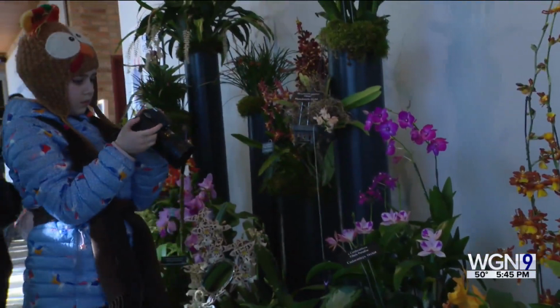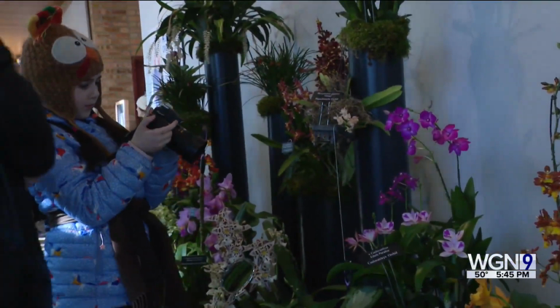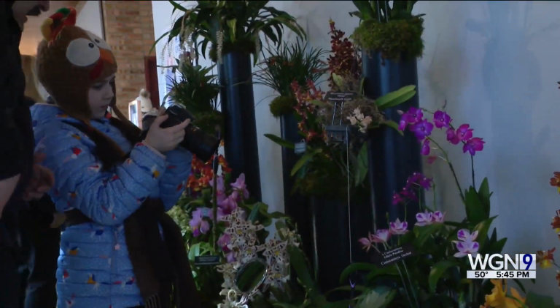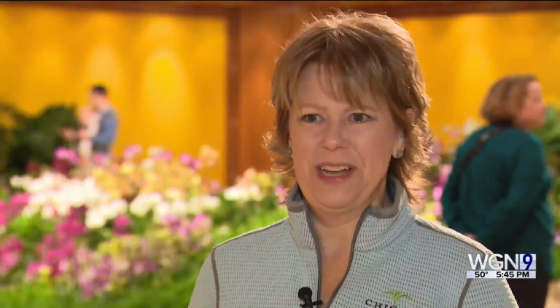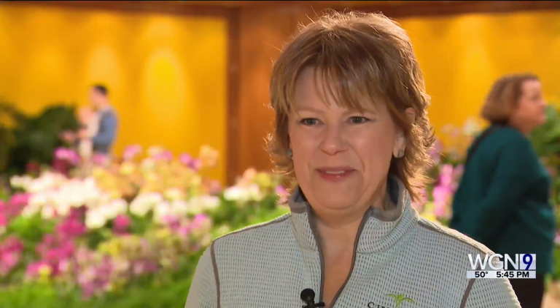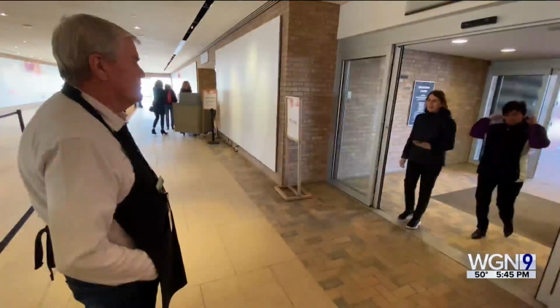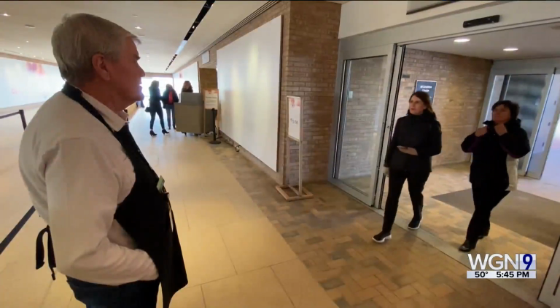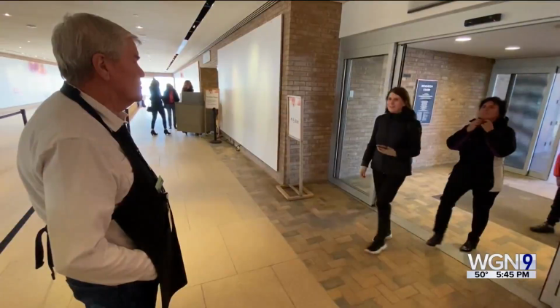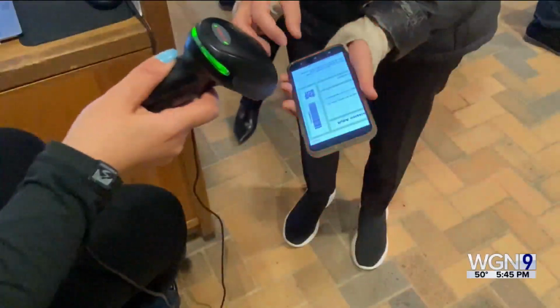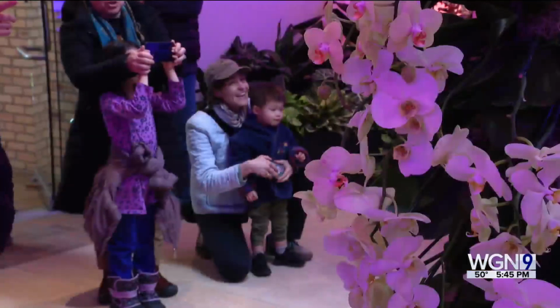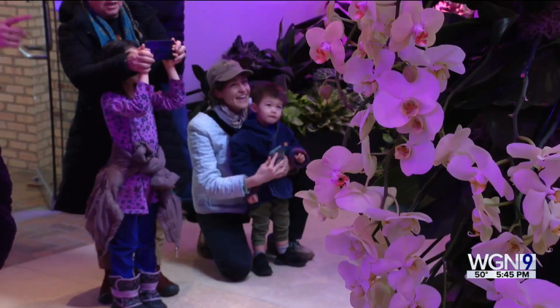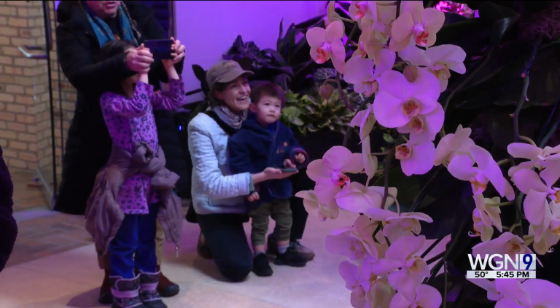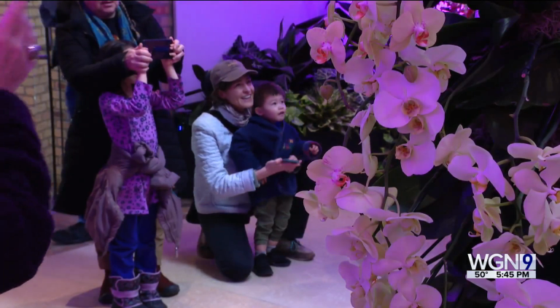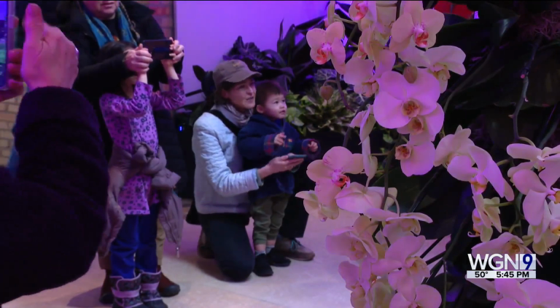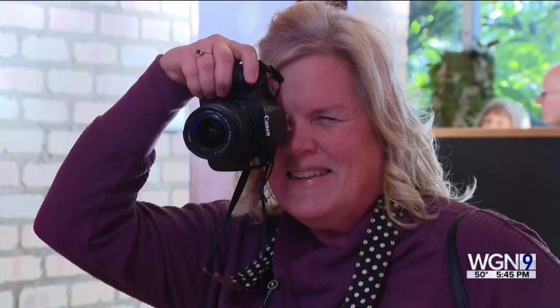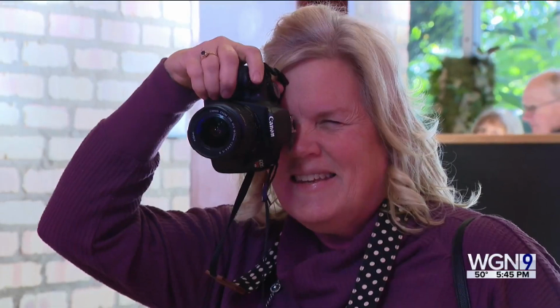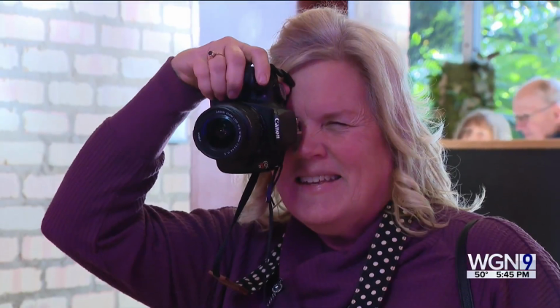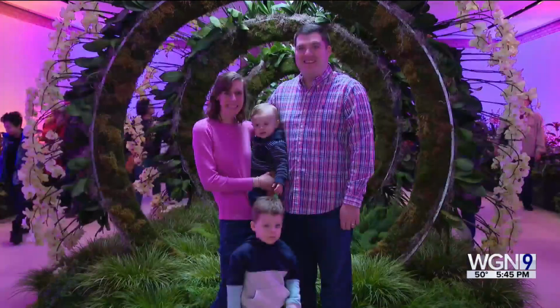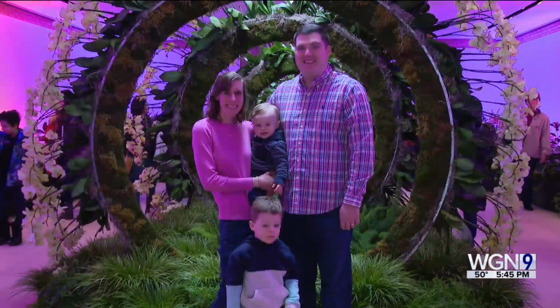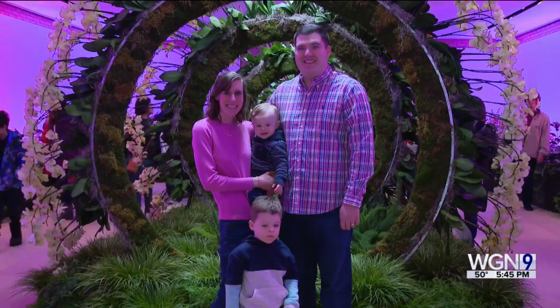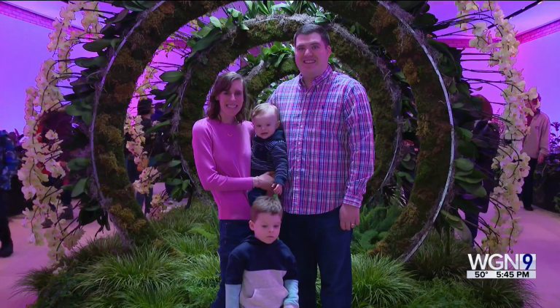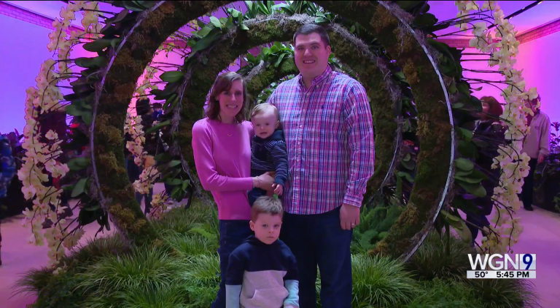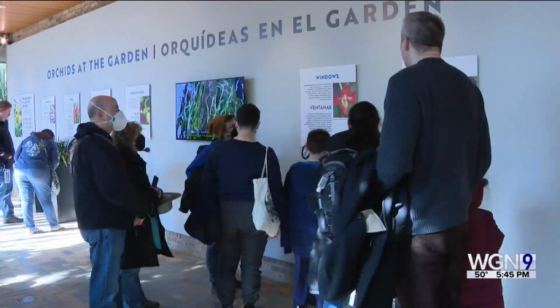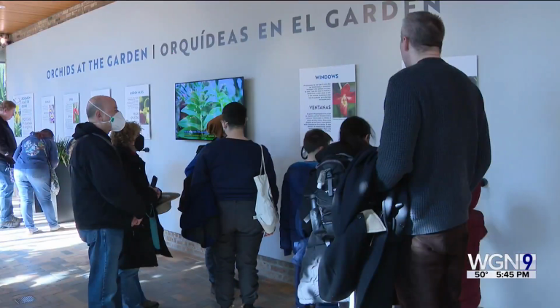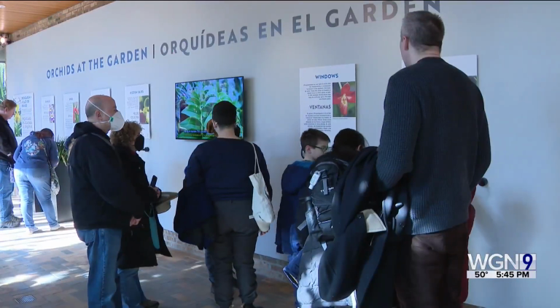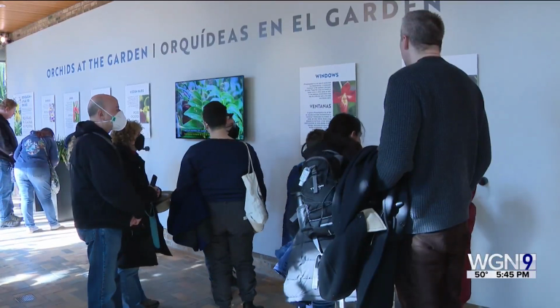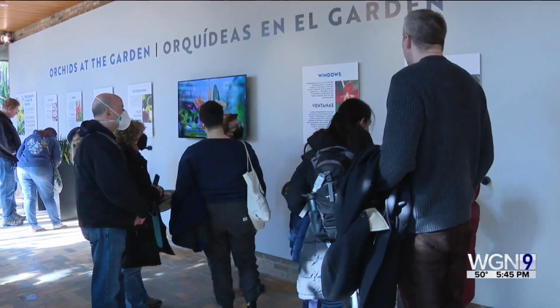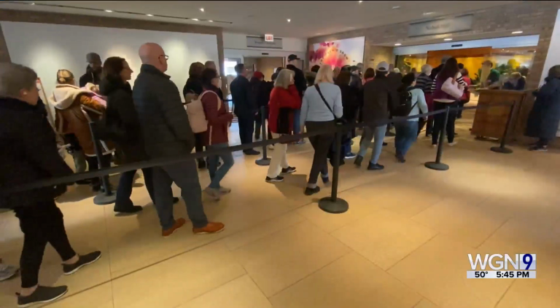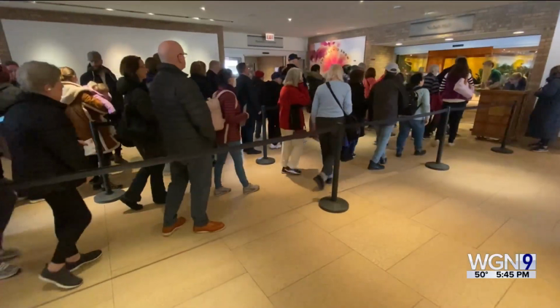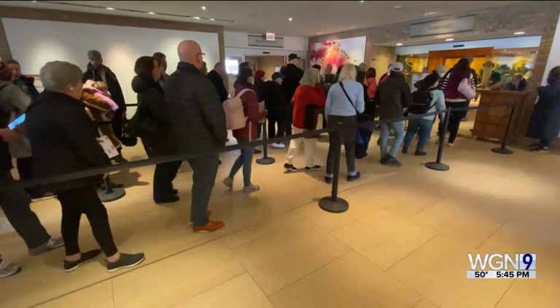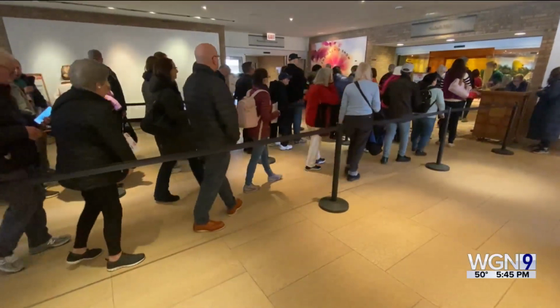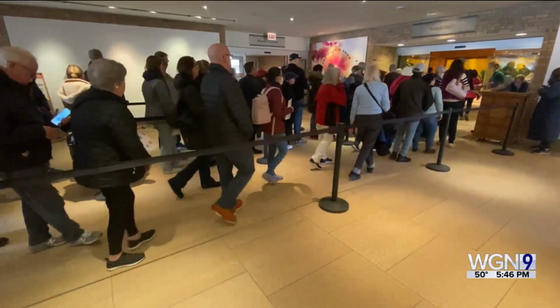People want to take that picture so they can look at it again and again until springtime comes. Last year, 60,000 people visited the six-week-long show. It runs through the end of March, and on March 30th, visitors will line up early to take advantage of the post-show sale.